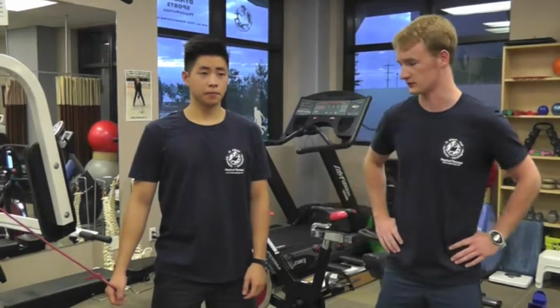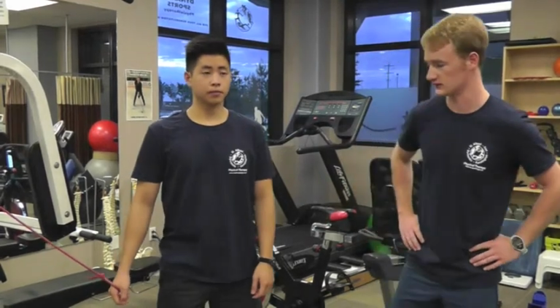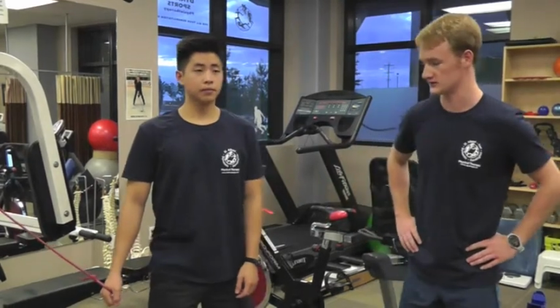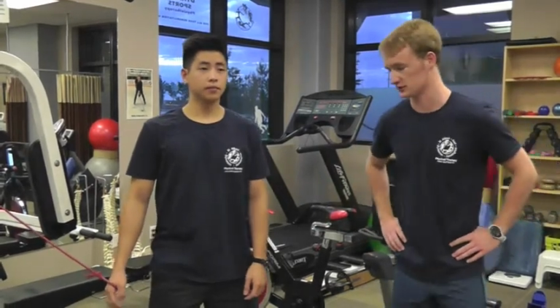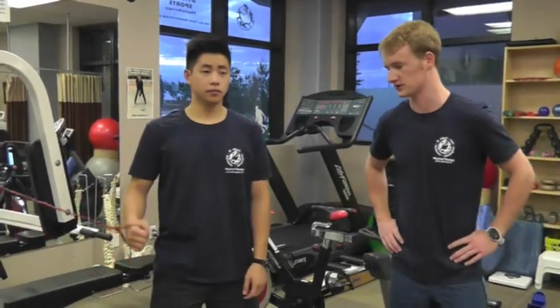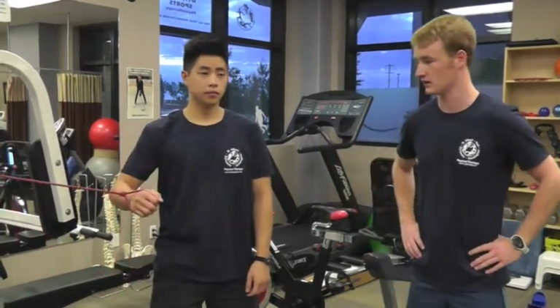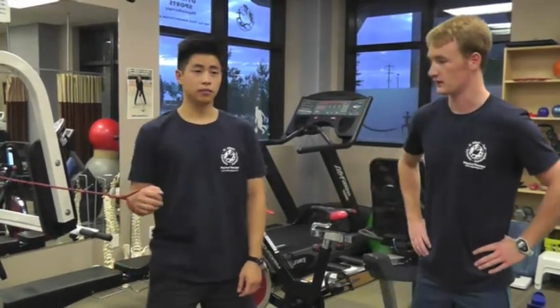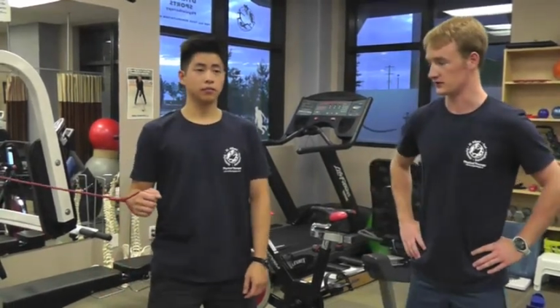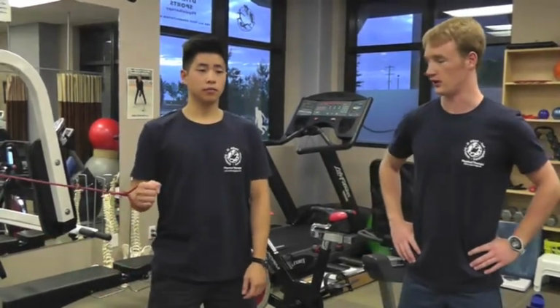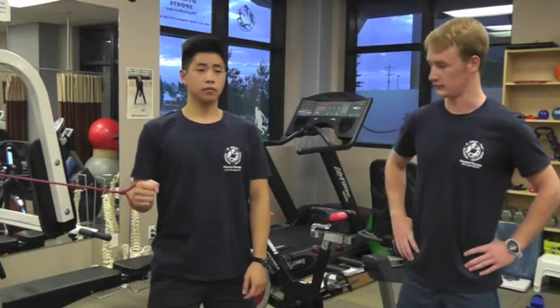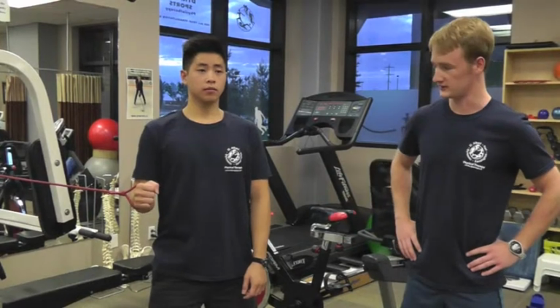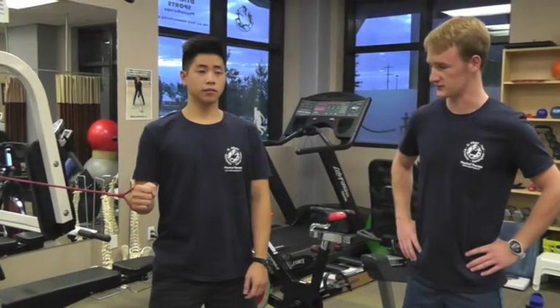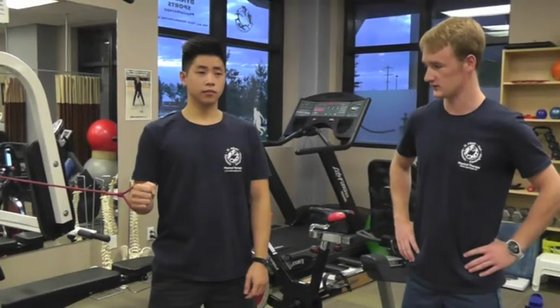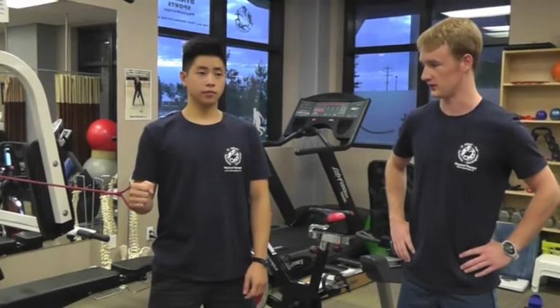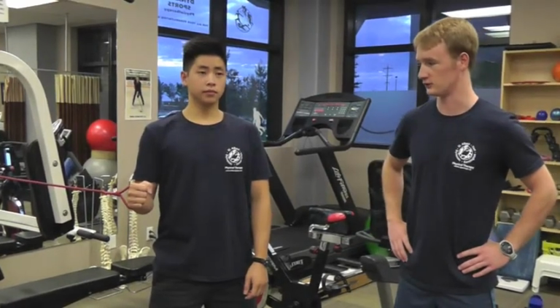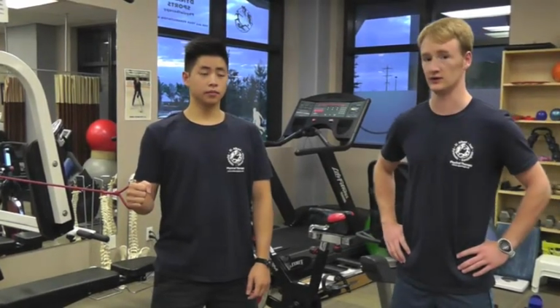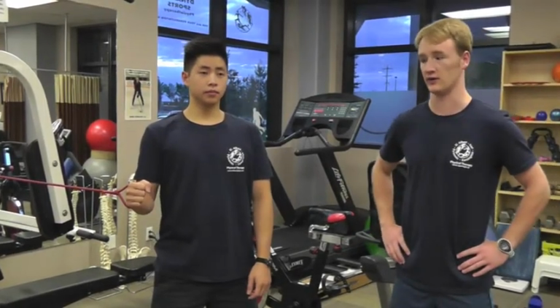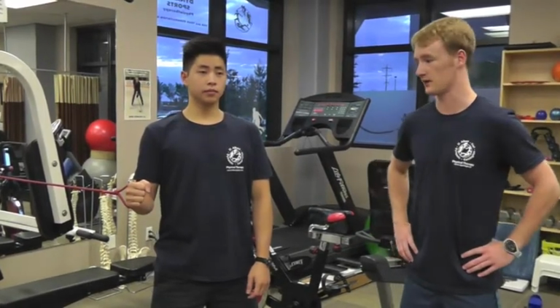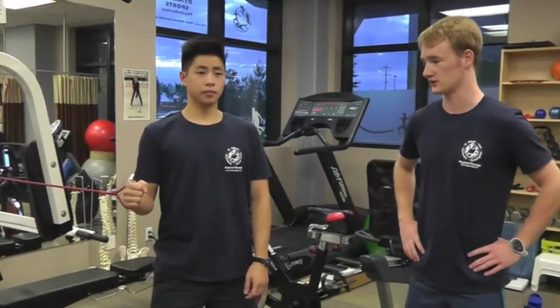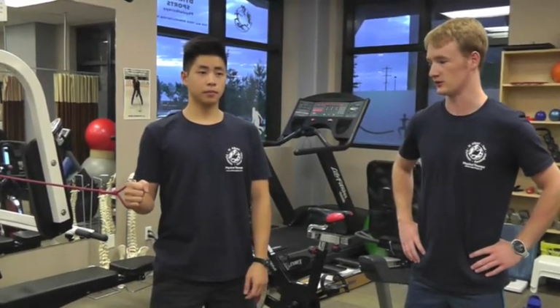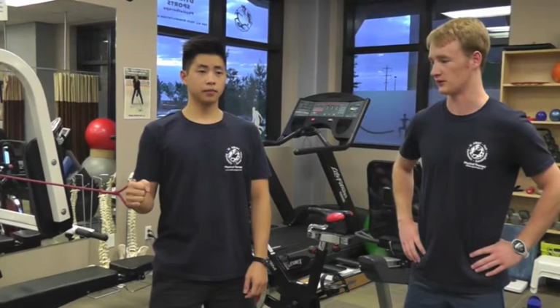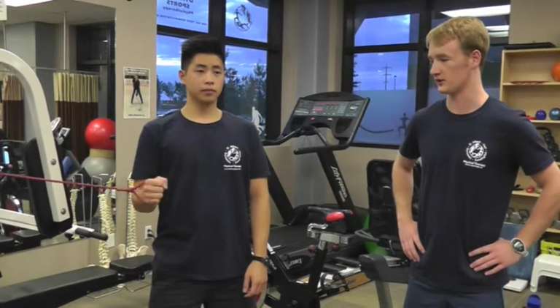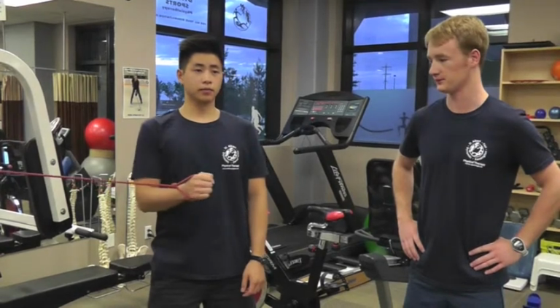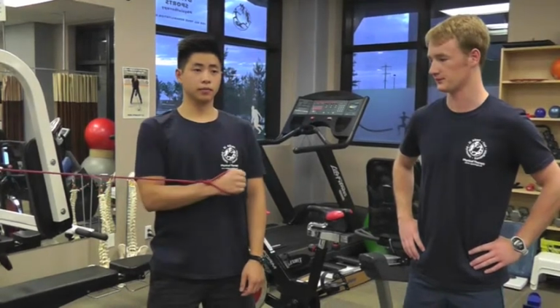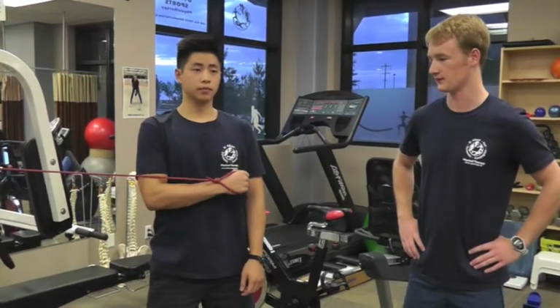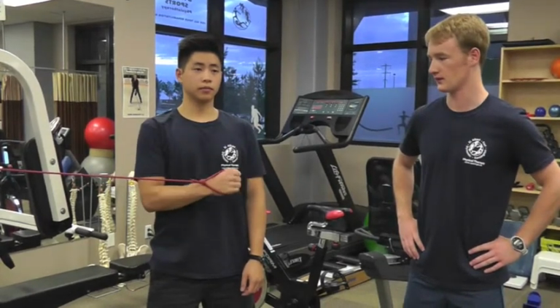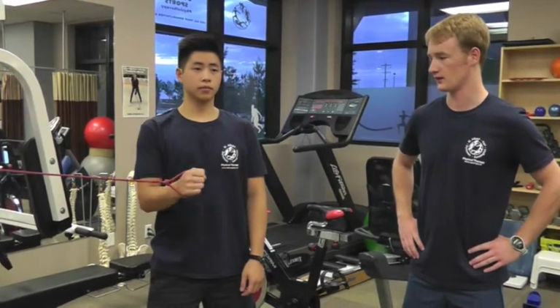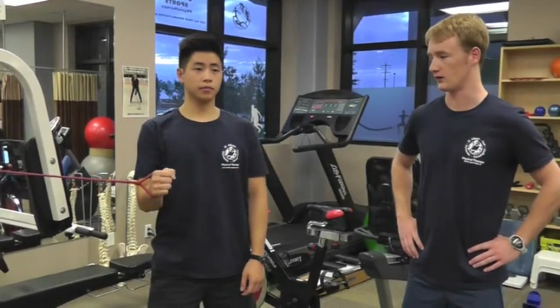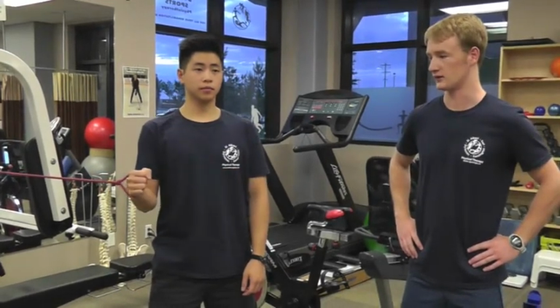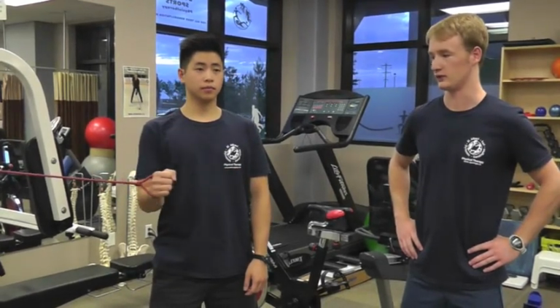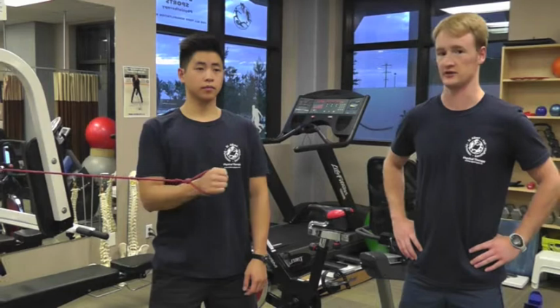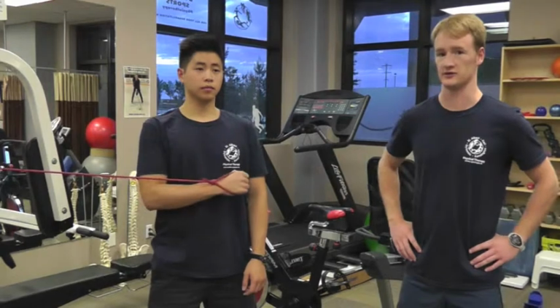The first one is internal rotation. For this one you're keeping your elbow nice and close to your side with your upper arm perpendicular to the ground. You'll start with pulling the band across your body and all the while keeping that elbow nice and close to your torso.